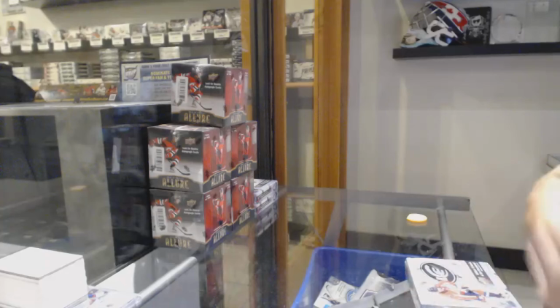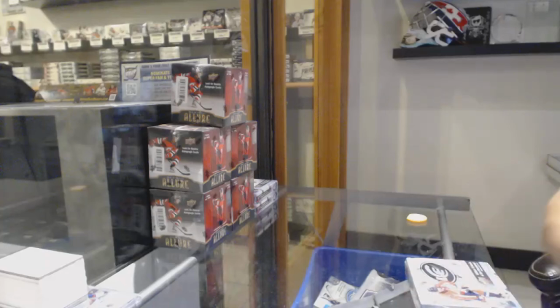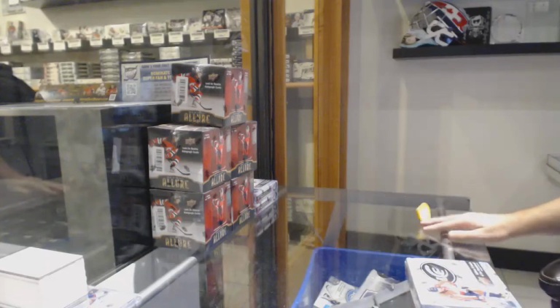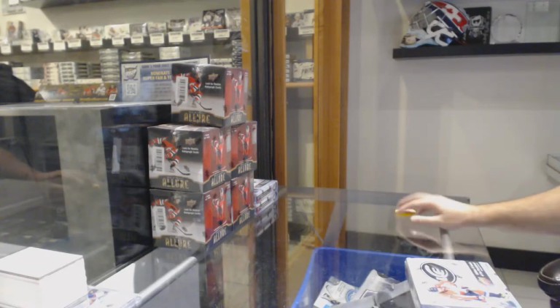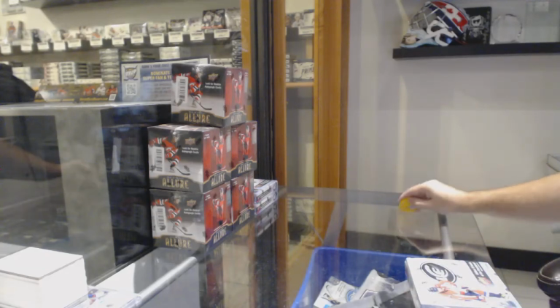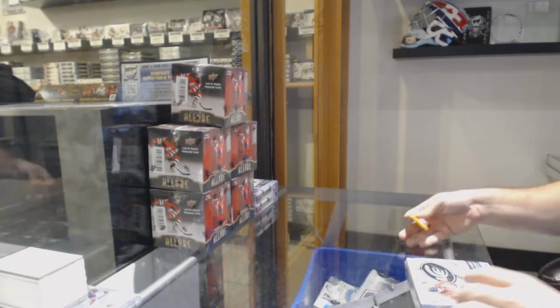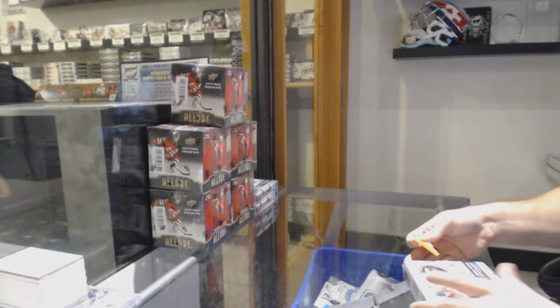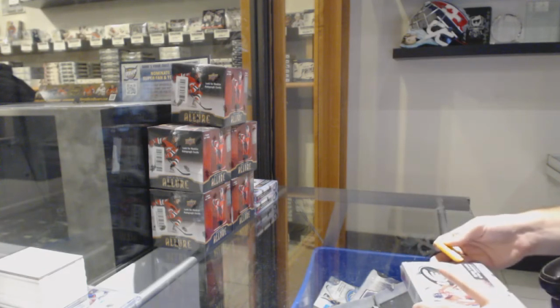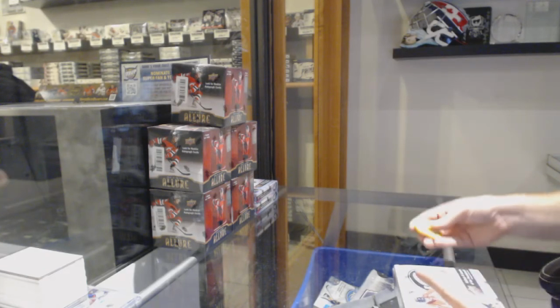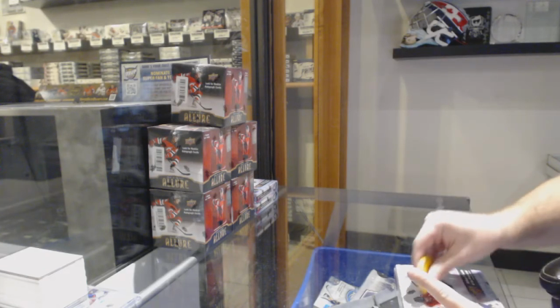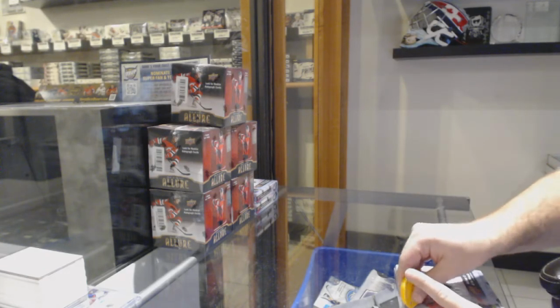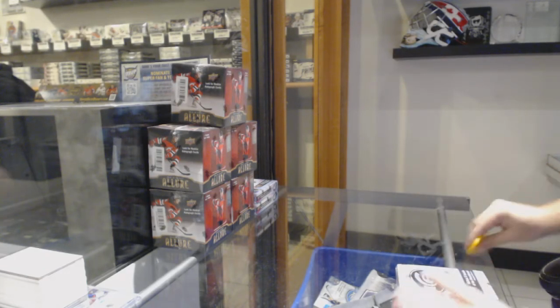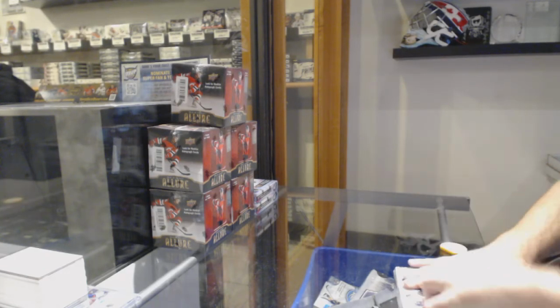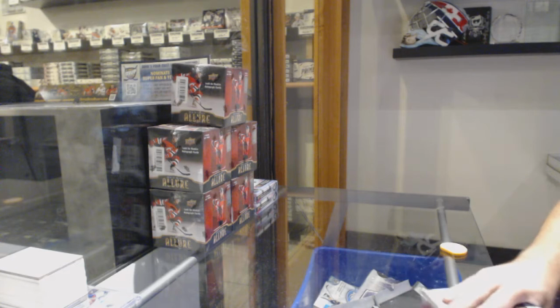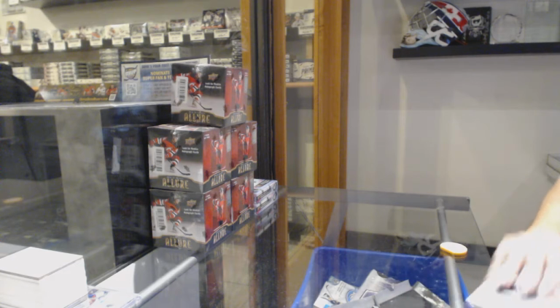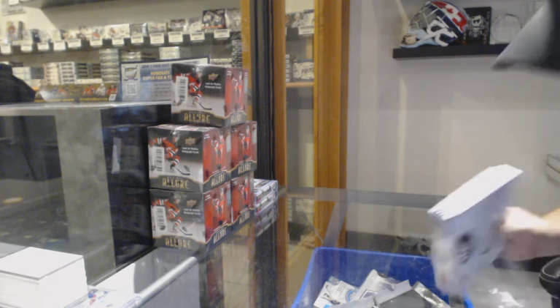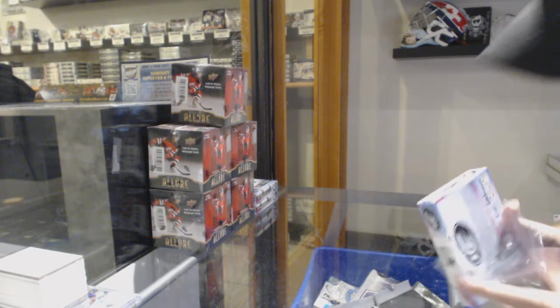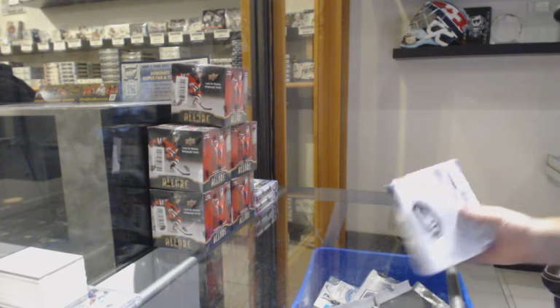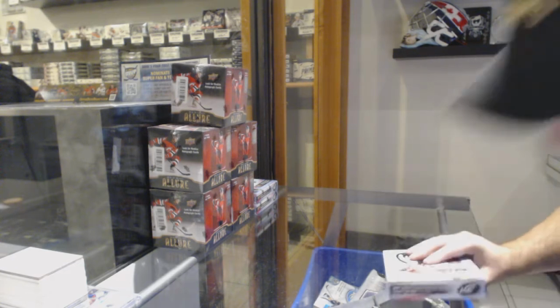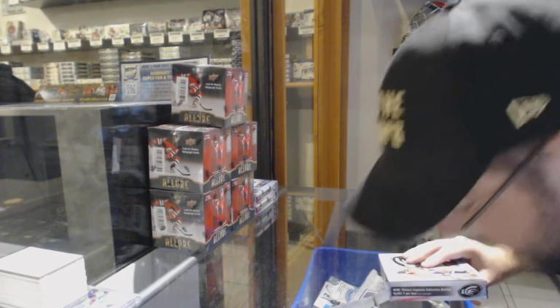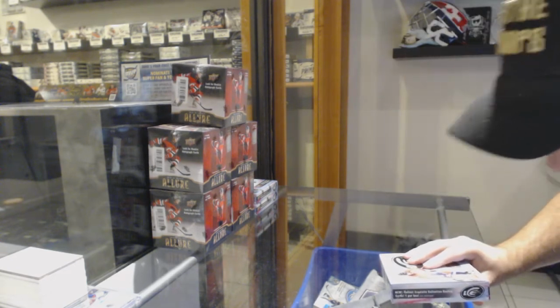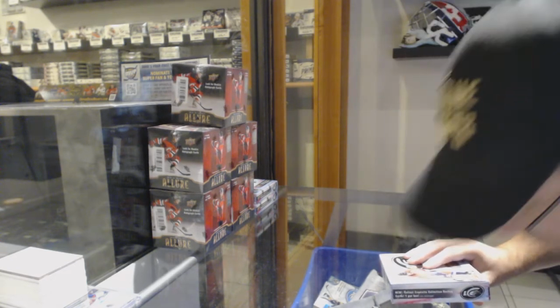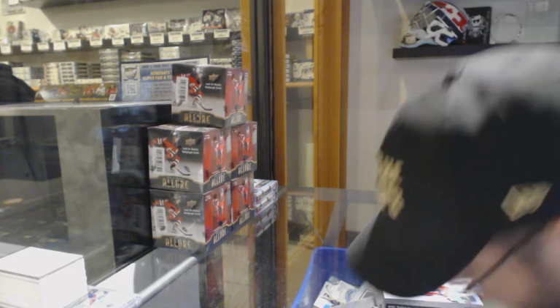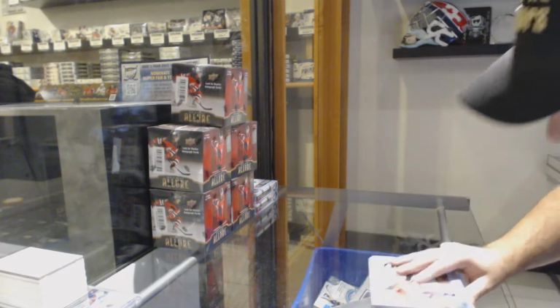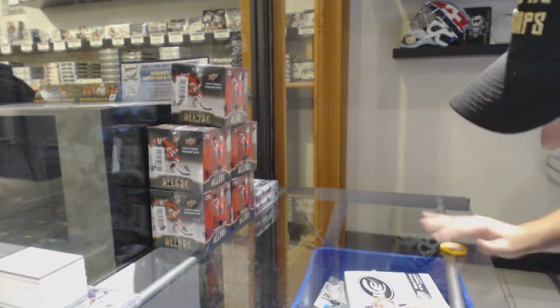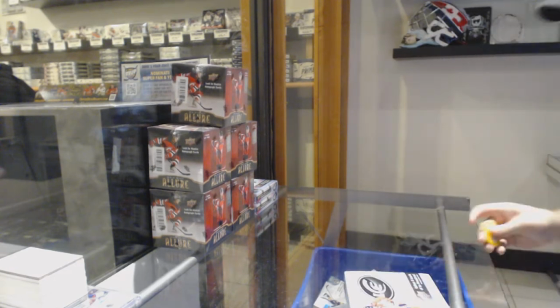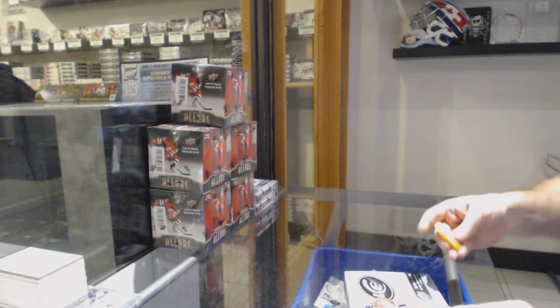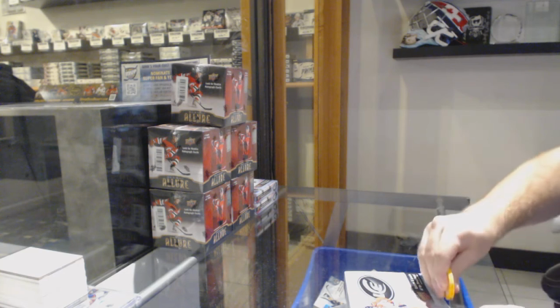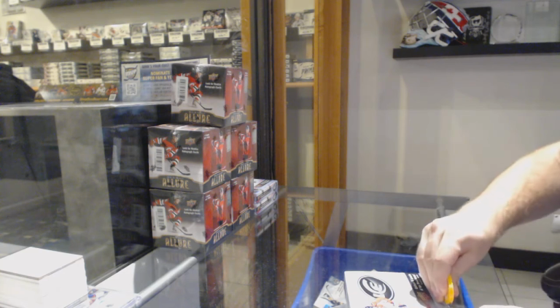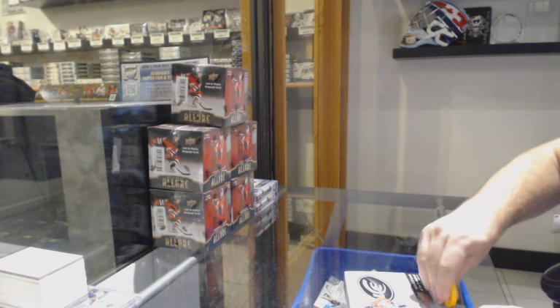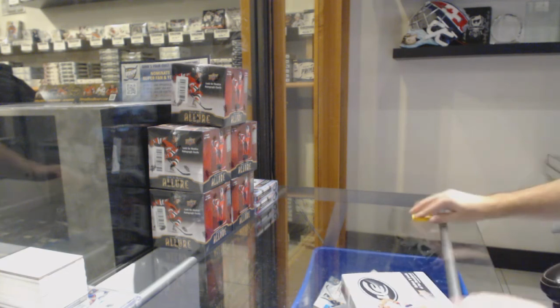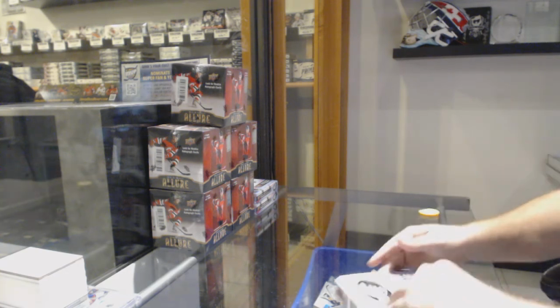Here we go, starting off CNC break number 10708. We have the three box break of 1516 ICE.